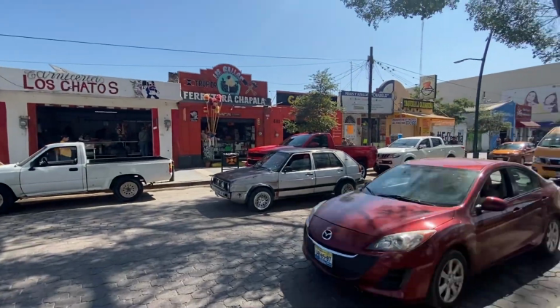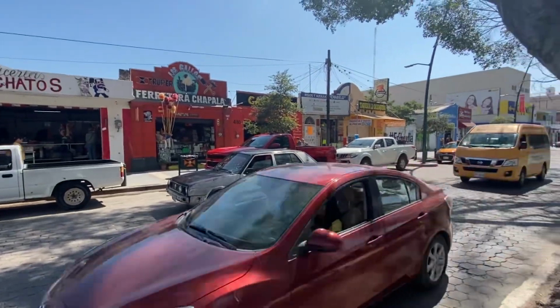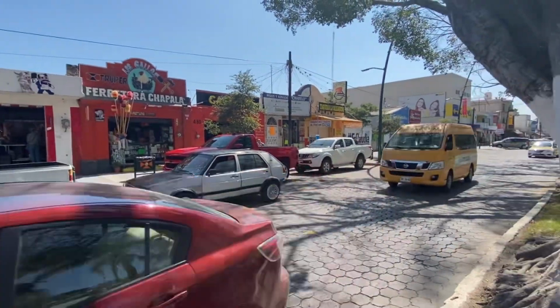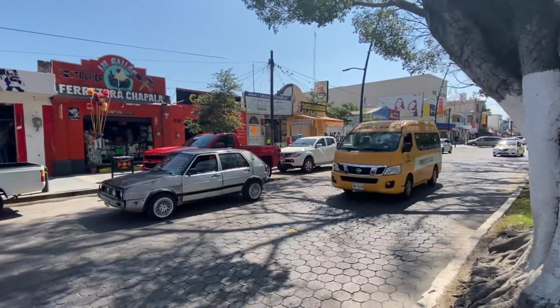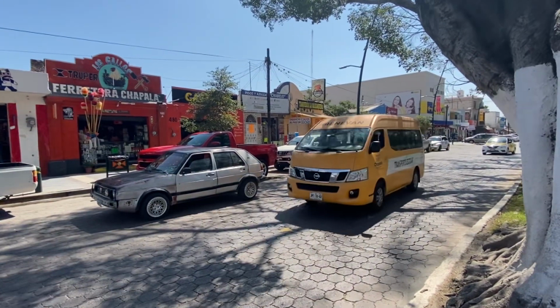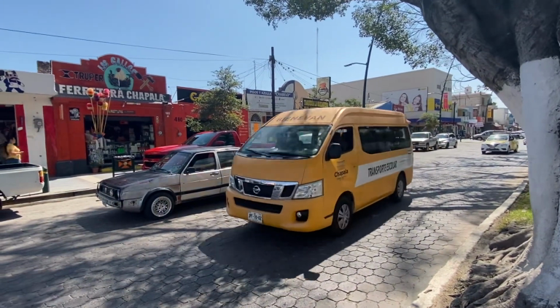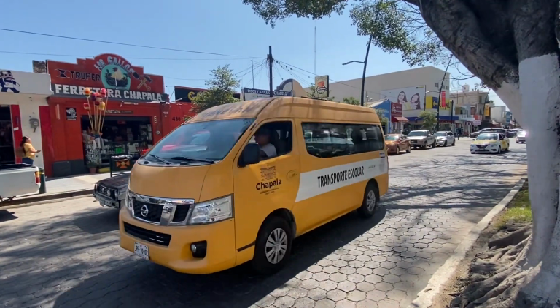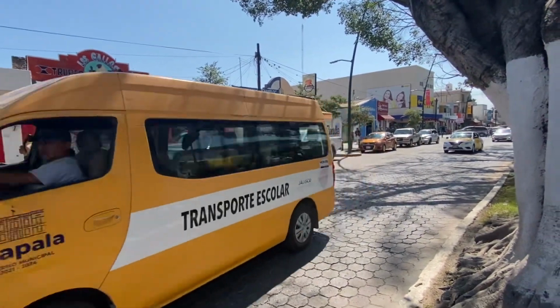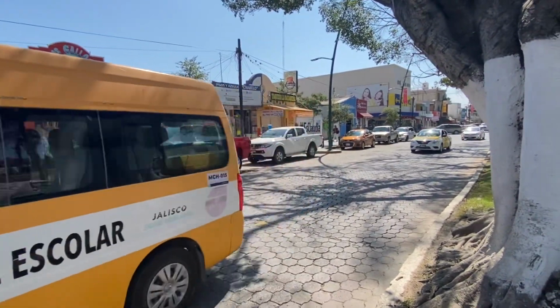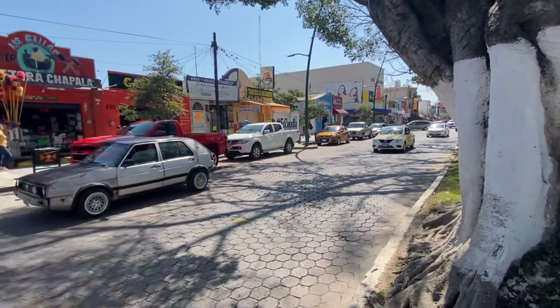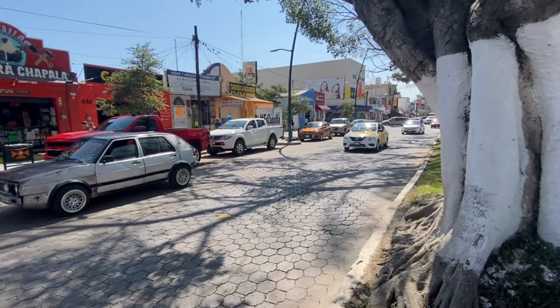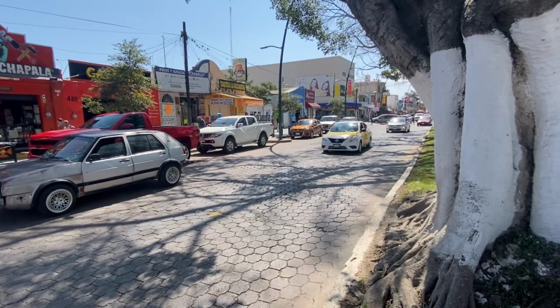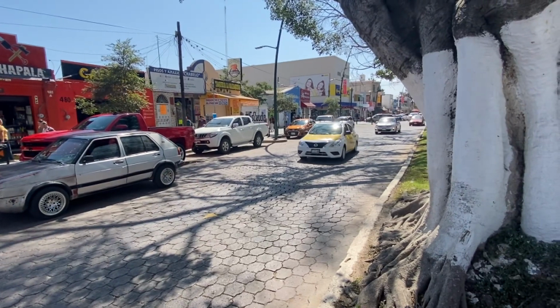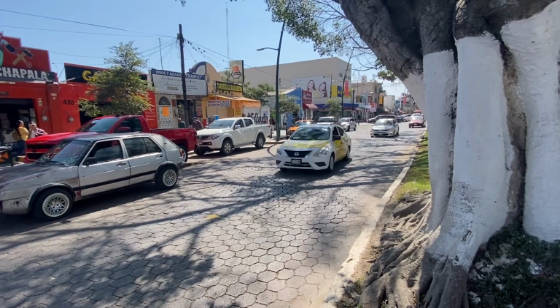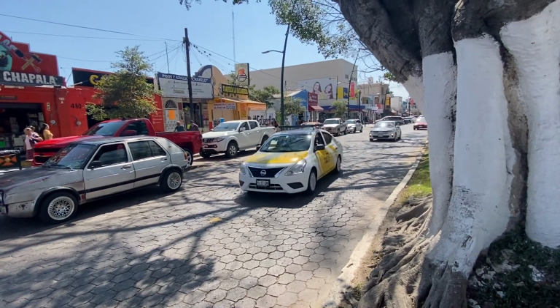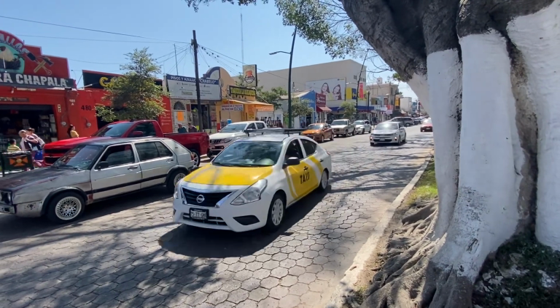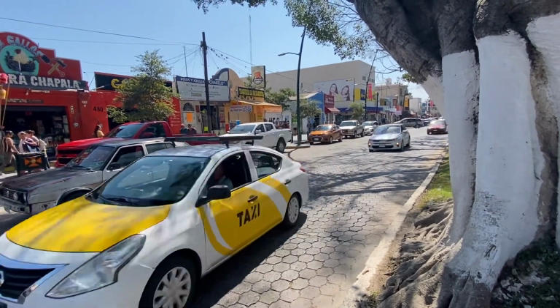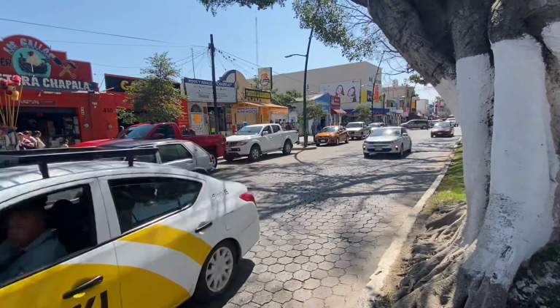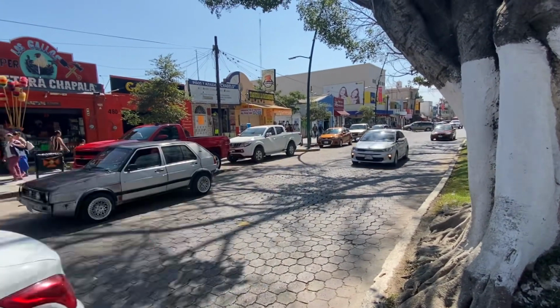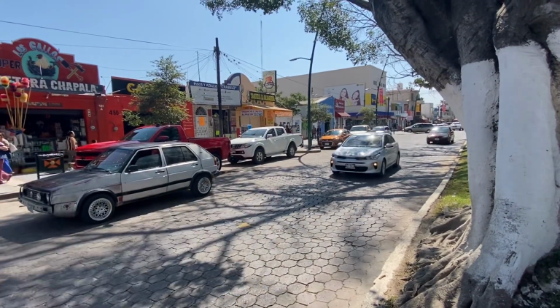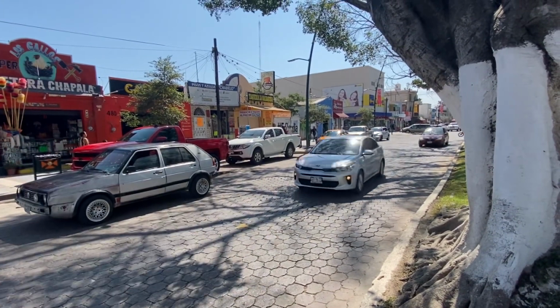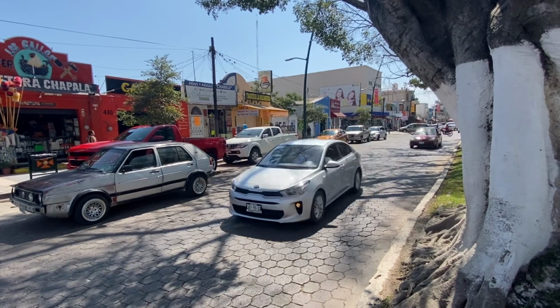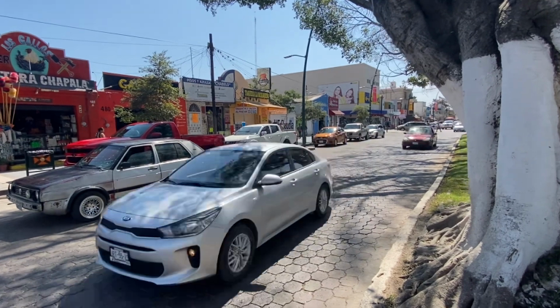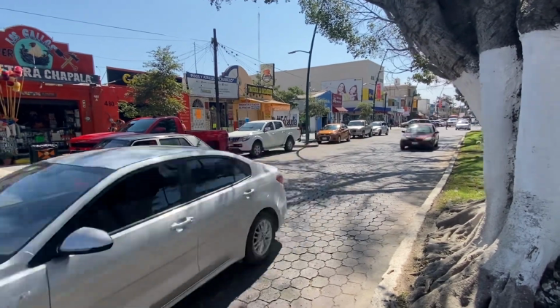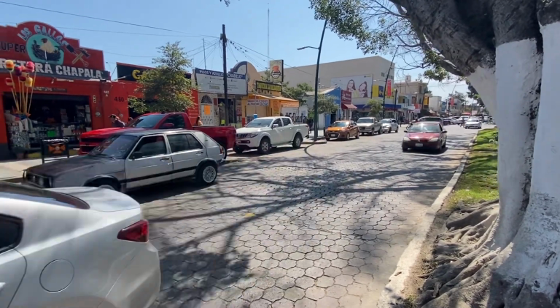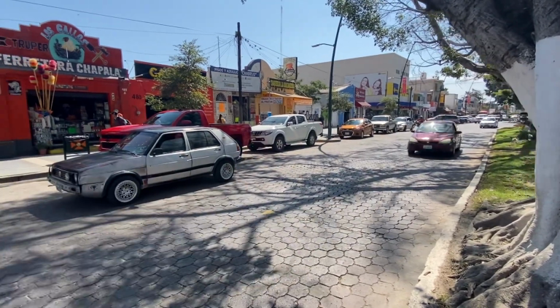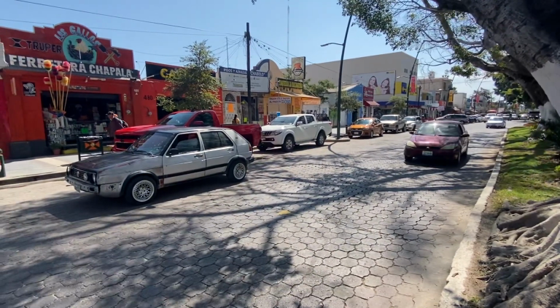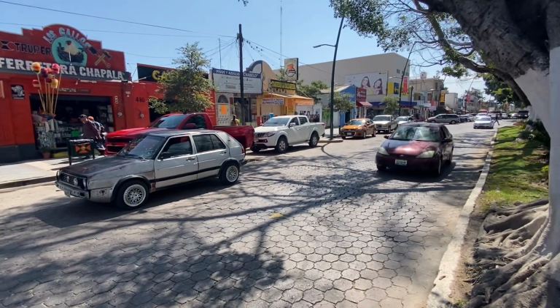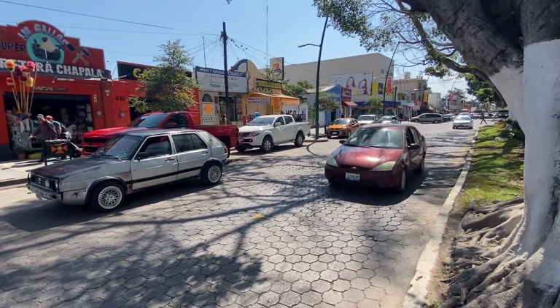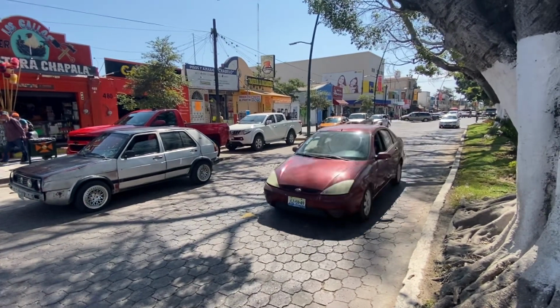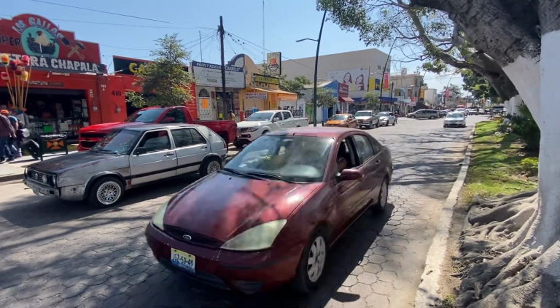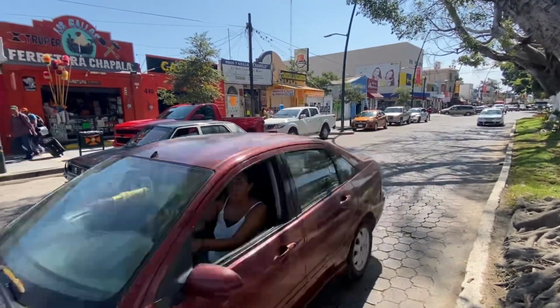A lot of stores here, there's a transport van, and a lot of taxis in Chapala — there are different locations where you can catch taxis. As soon as I can get across the street I'm going to go over to Coppell.